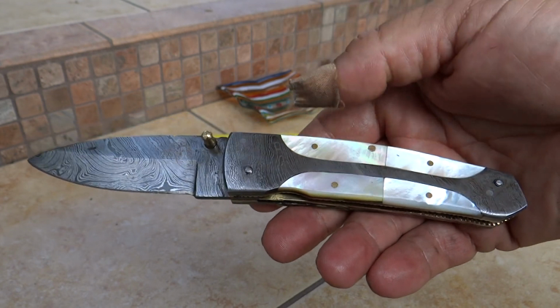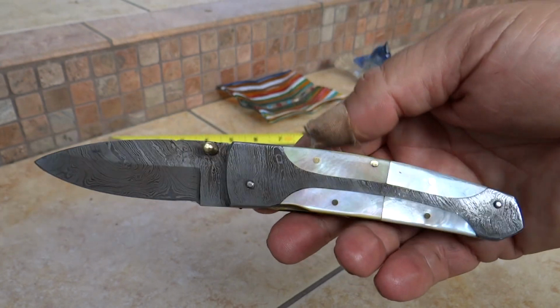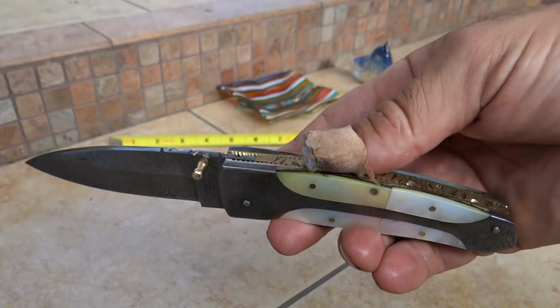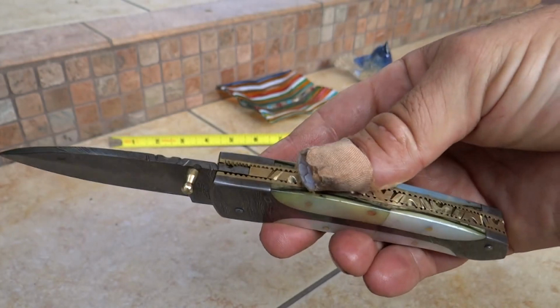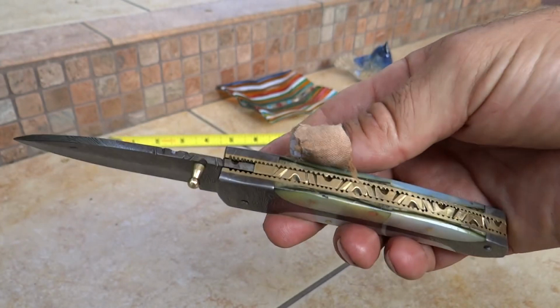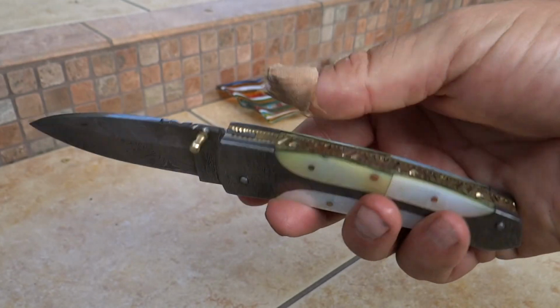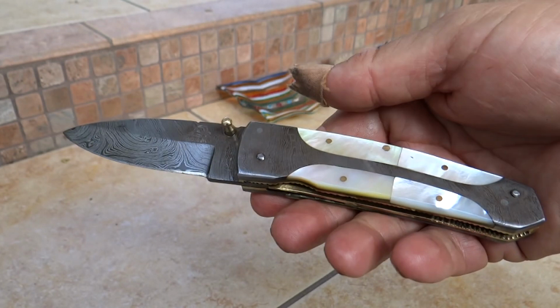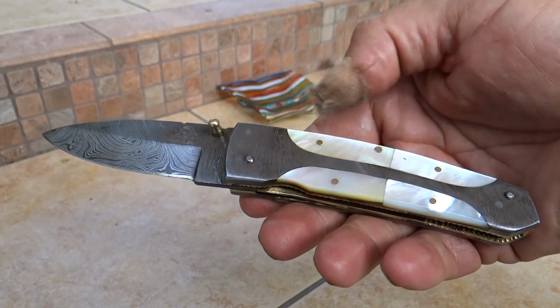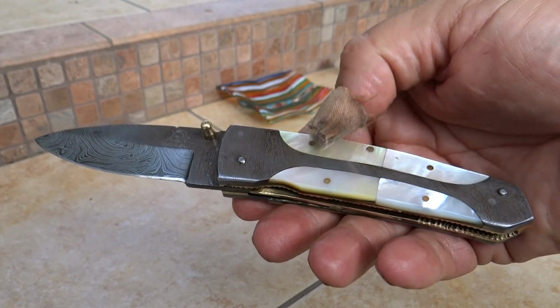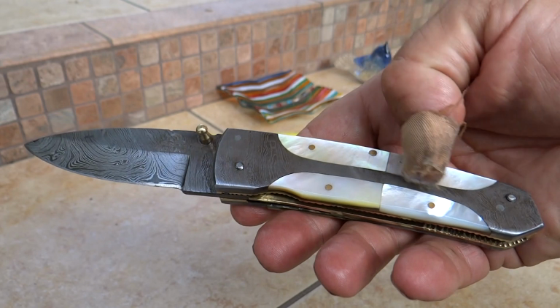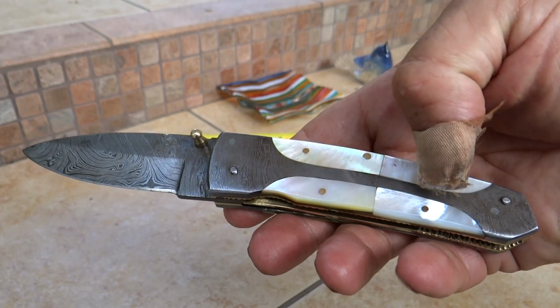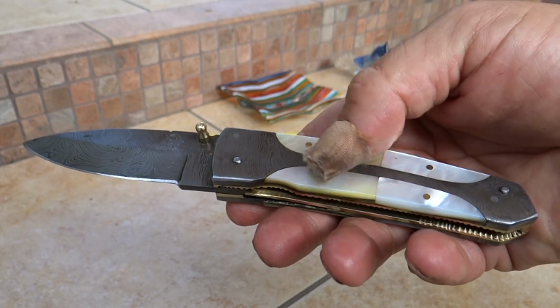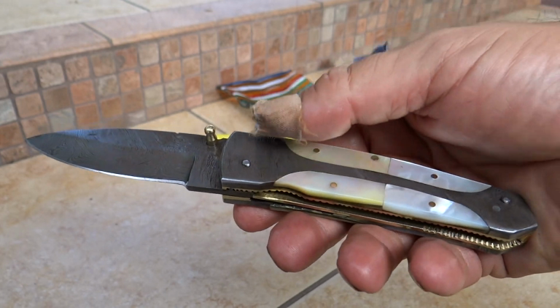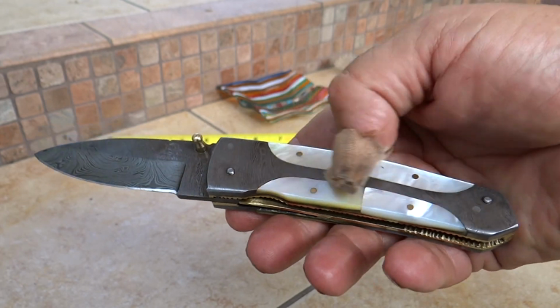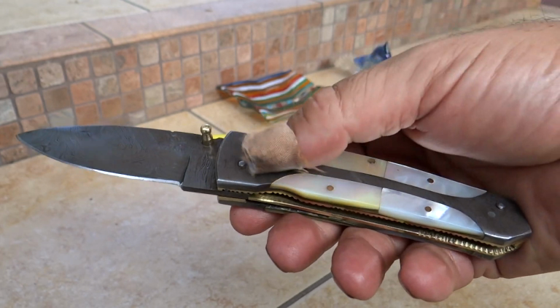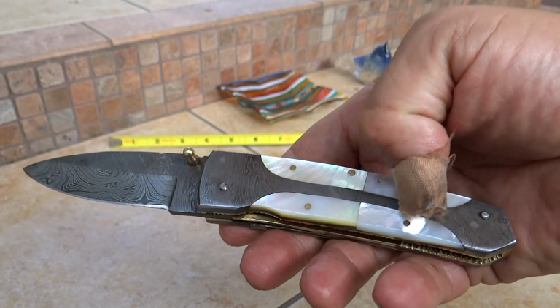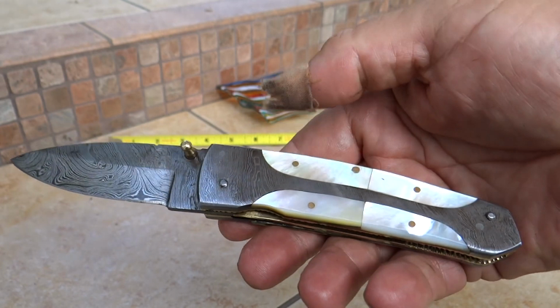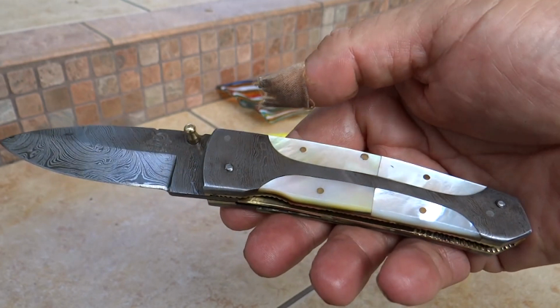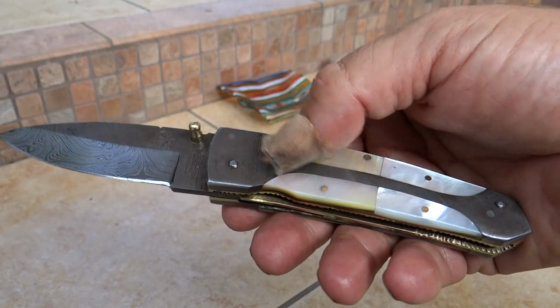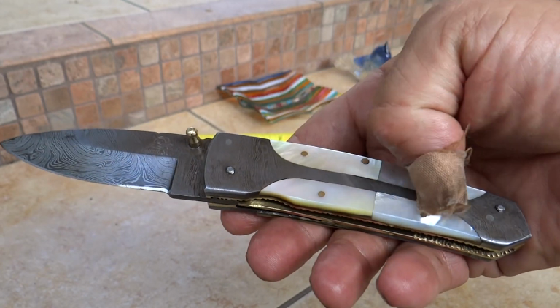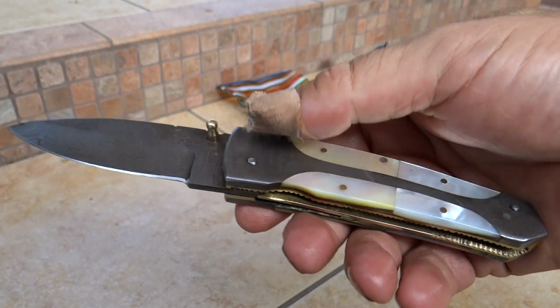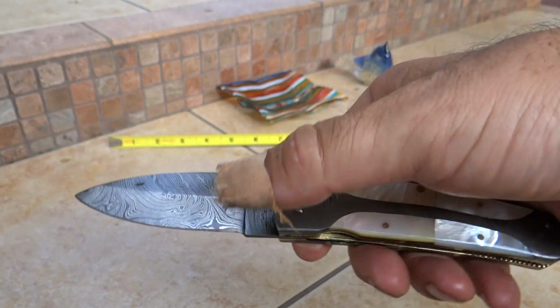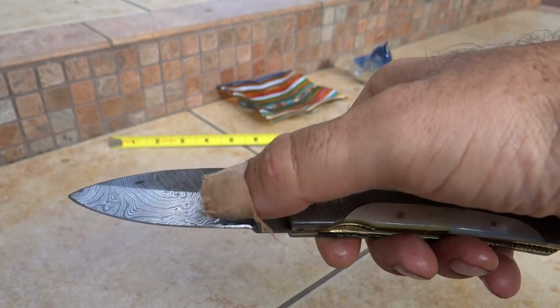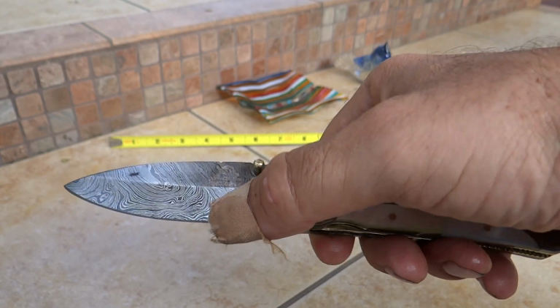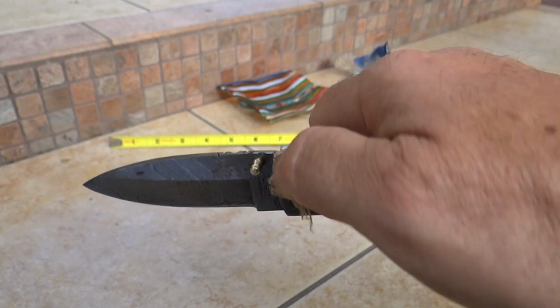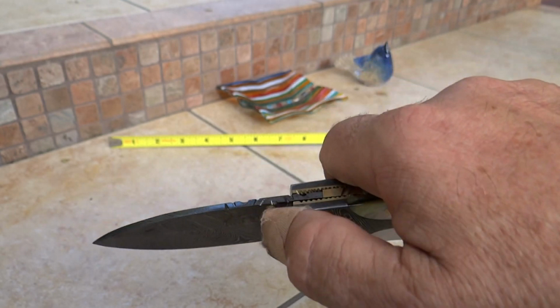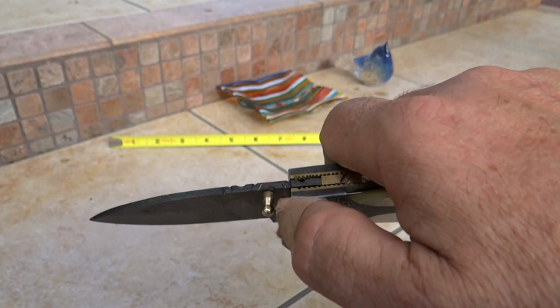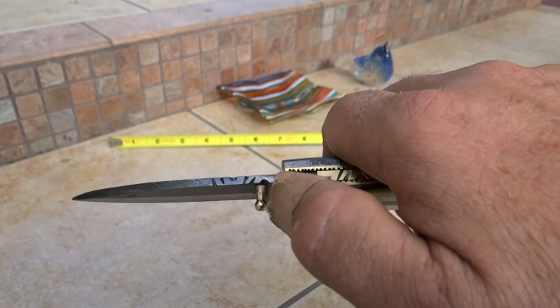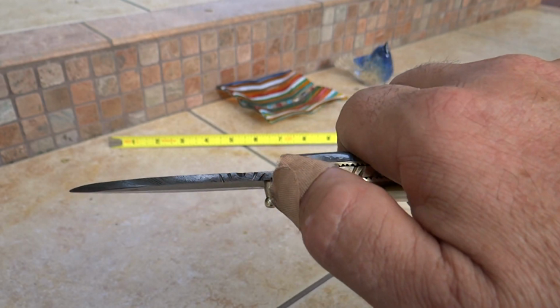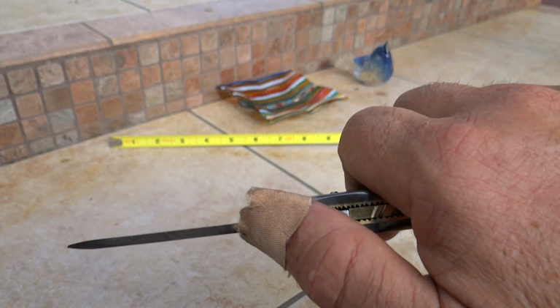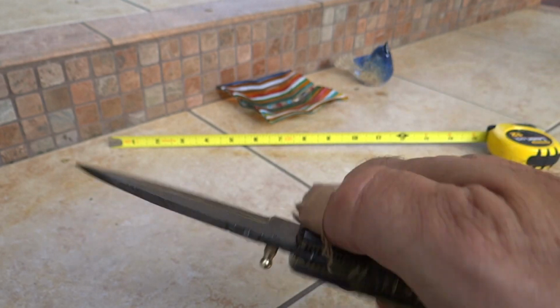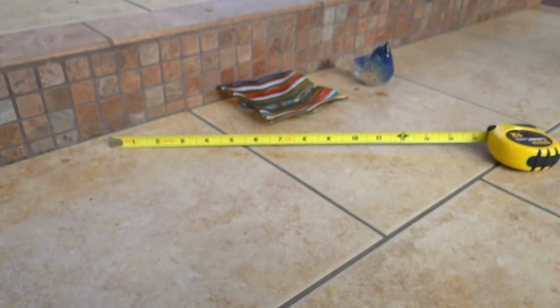Beautiful custom handmade Damascus knife. It's got a pearl shell handle, inlaid with a Damascus handle. All Damascus blade, nice brass pin, a little detailing up here.